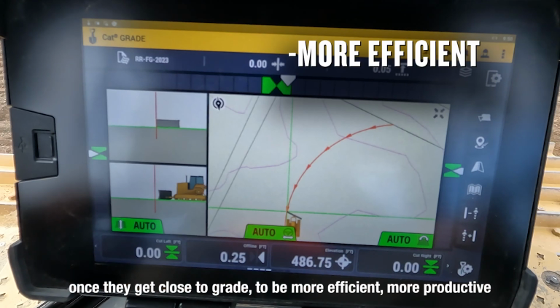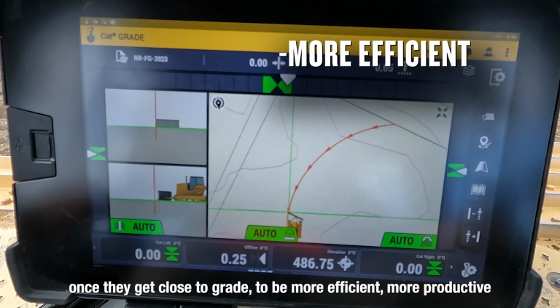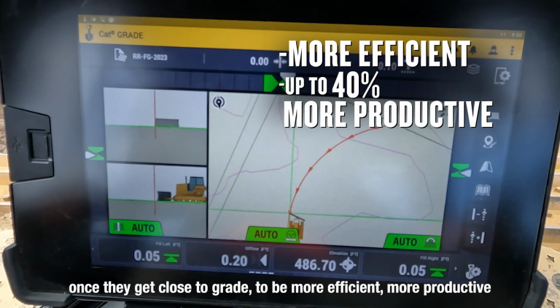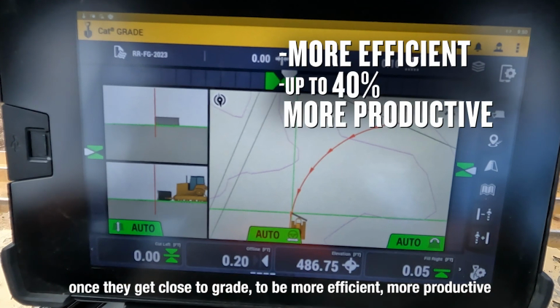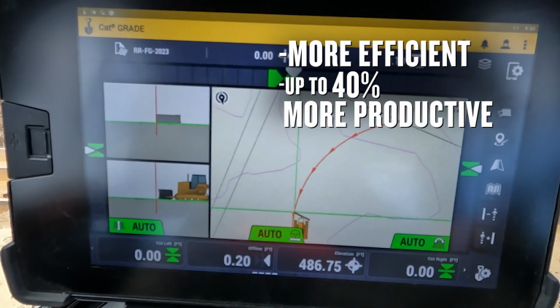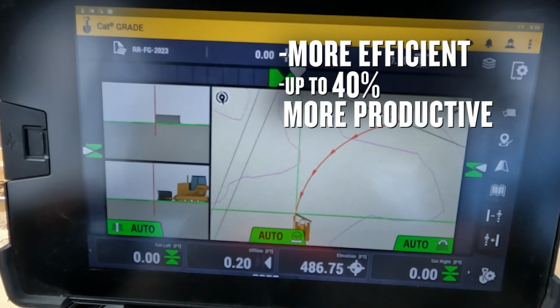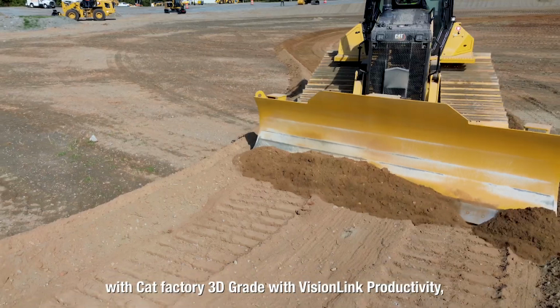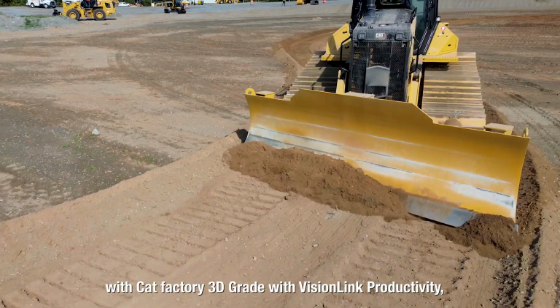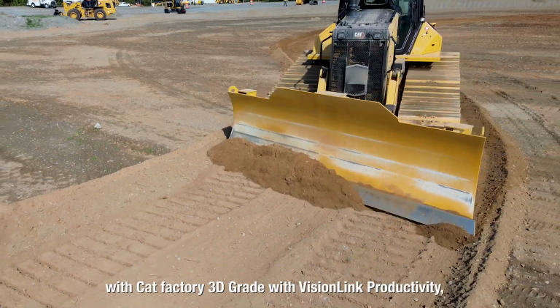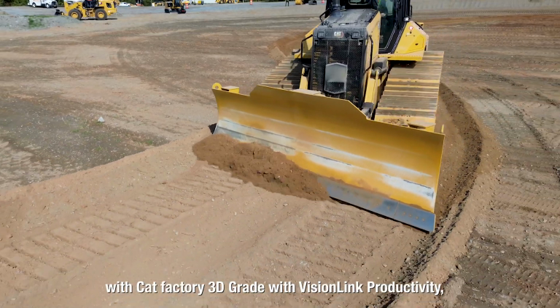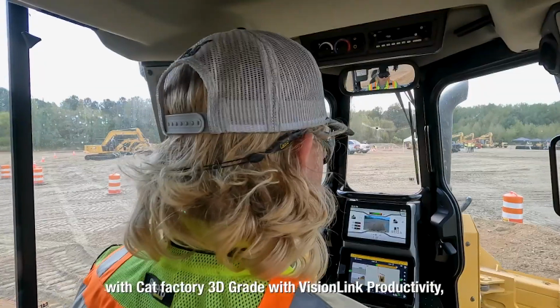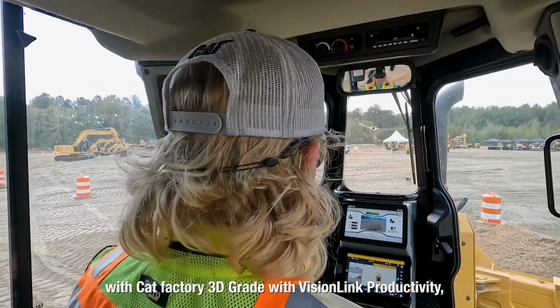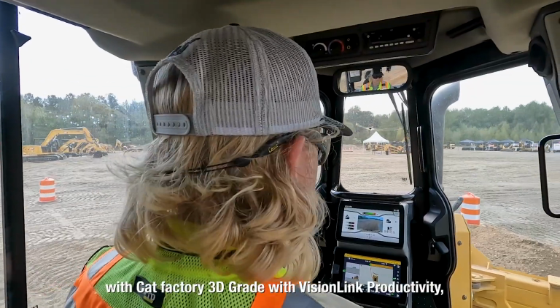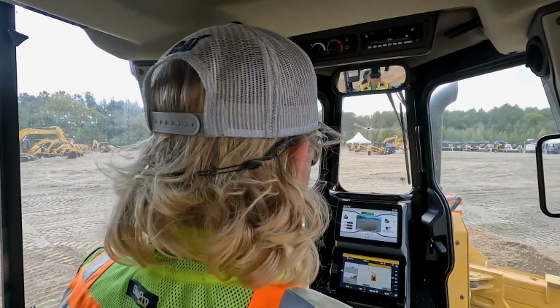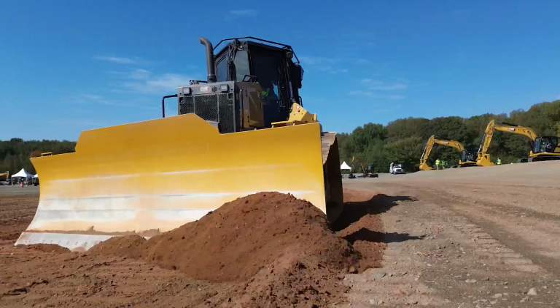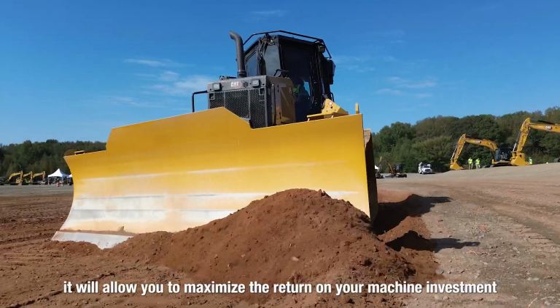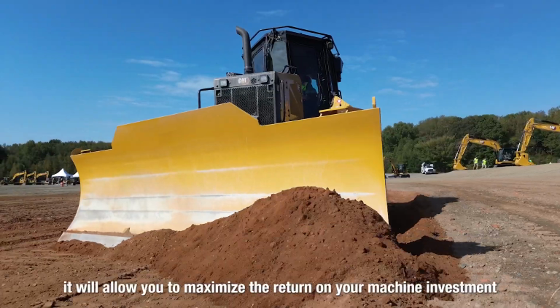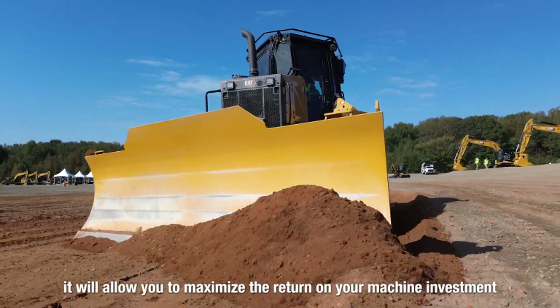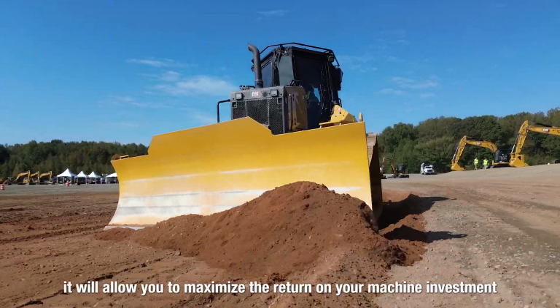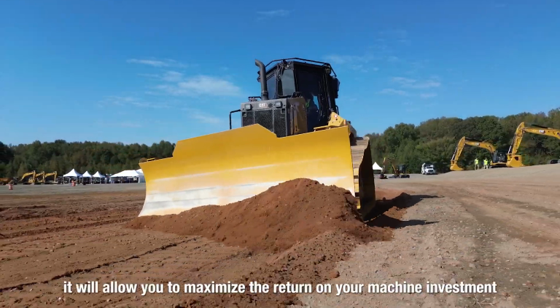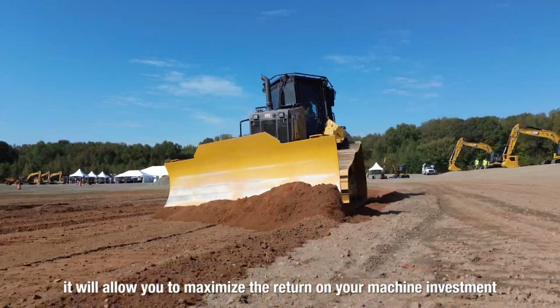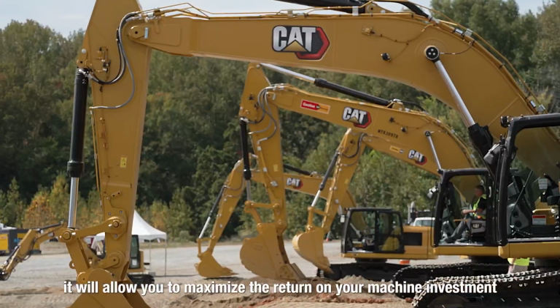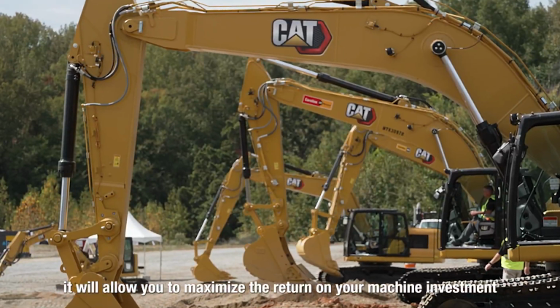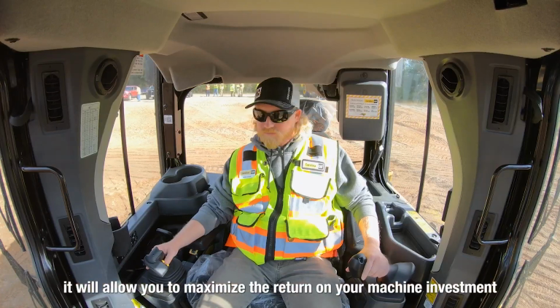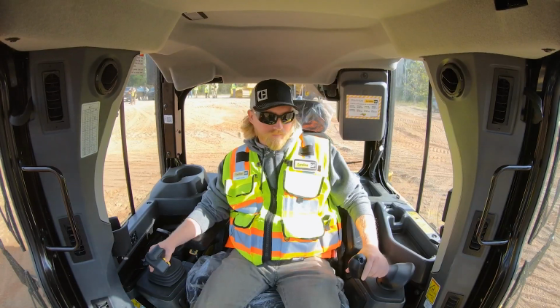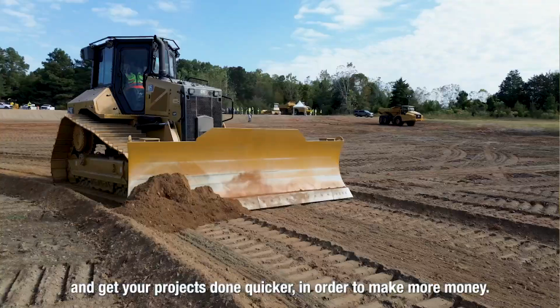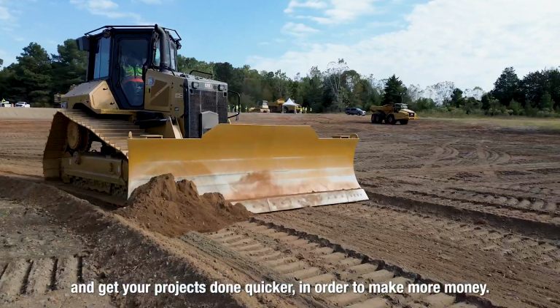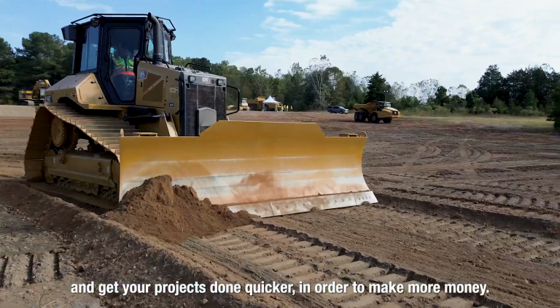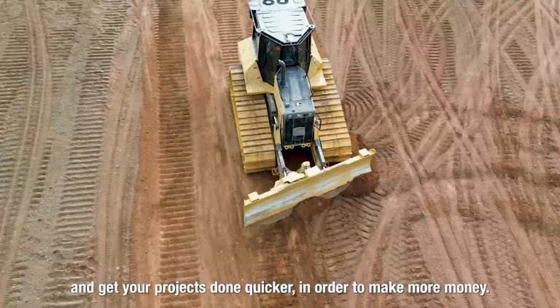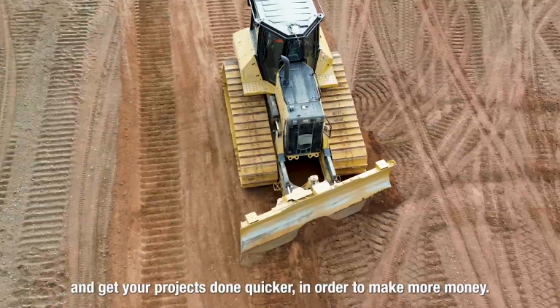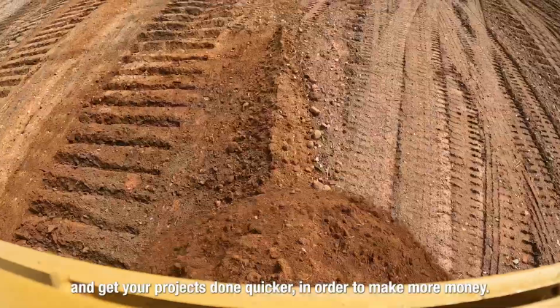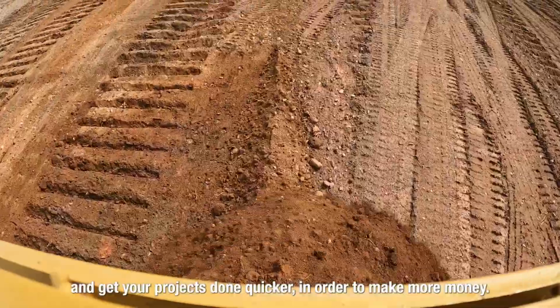The benefits of CAT 3D Grade allow operators to use automatic mode once they get close to grade to be more efficient and more productive. With CAT factory 3D Grade and VisionLink productivity, it will allow you to maximize the return on your machine investment and get your project done quicker in order to make more money.